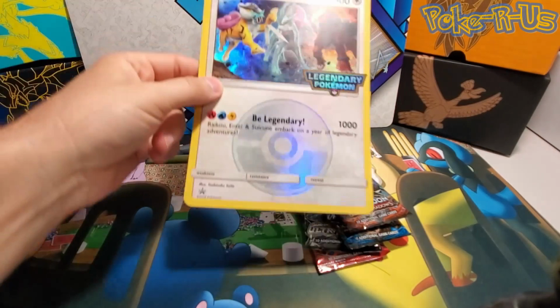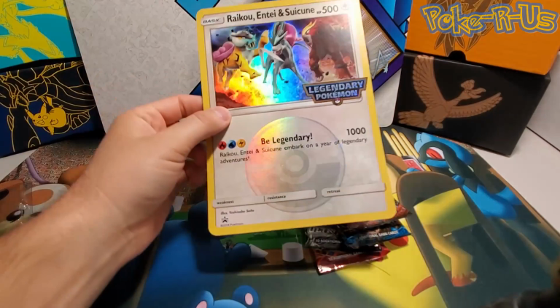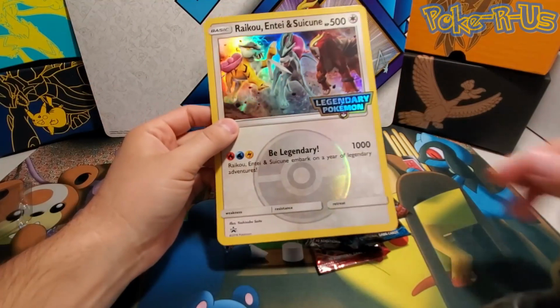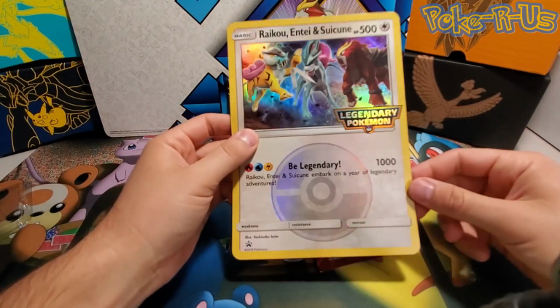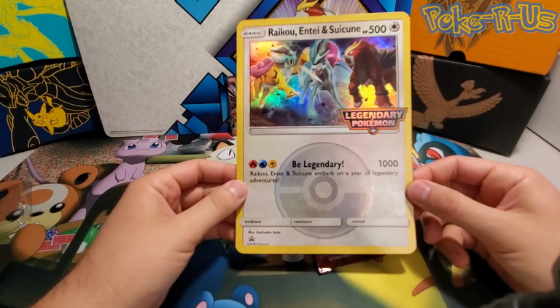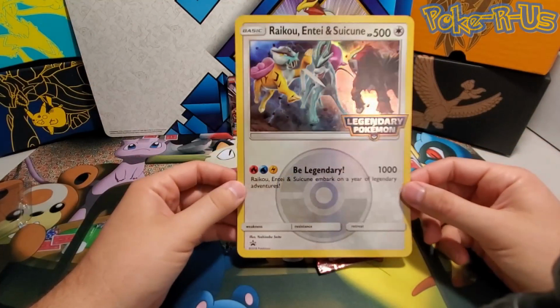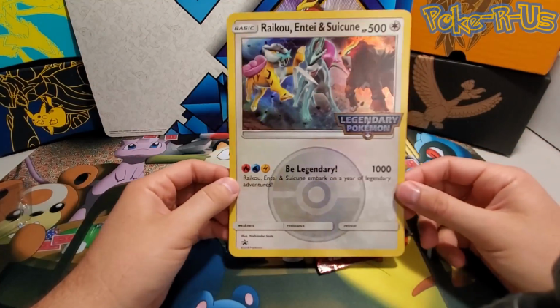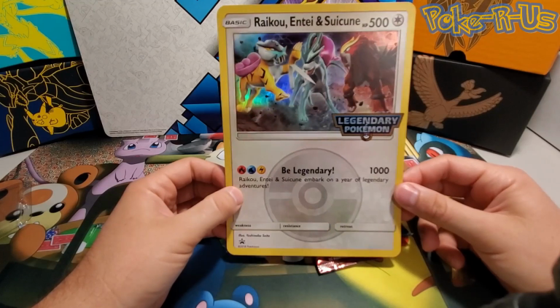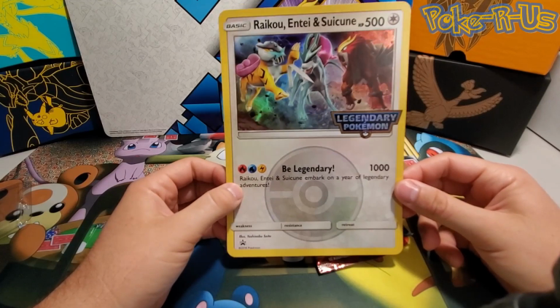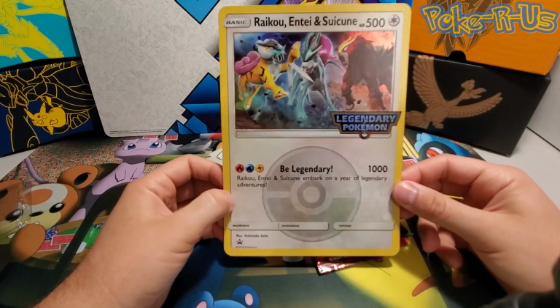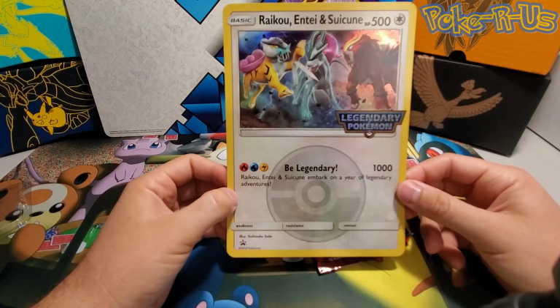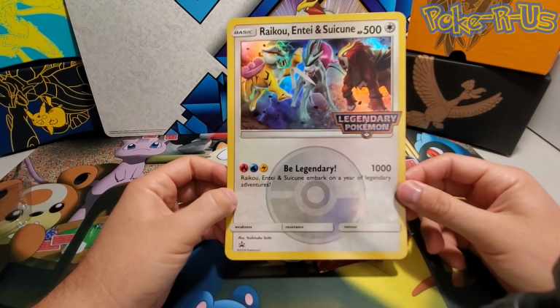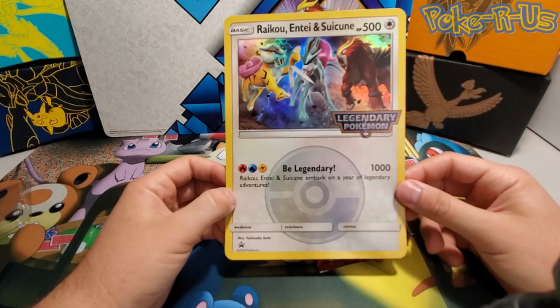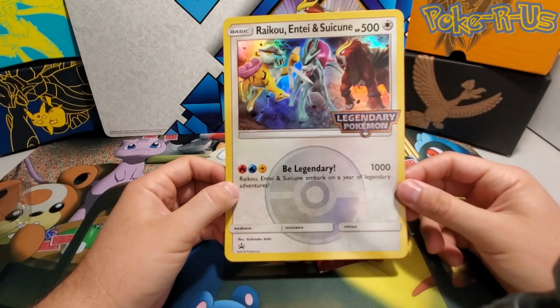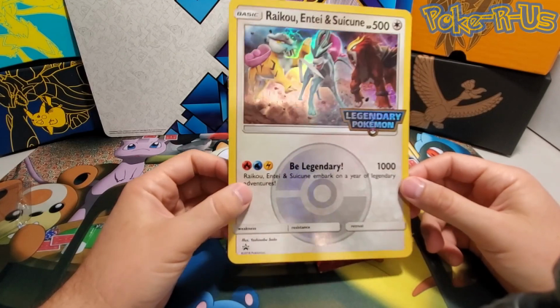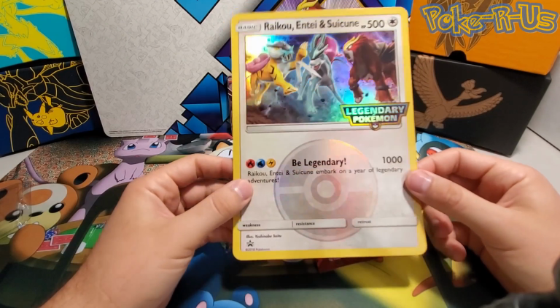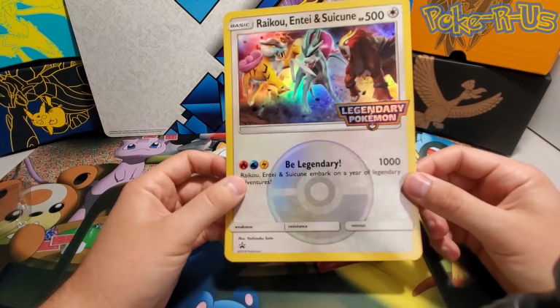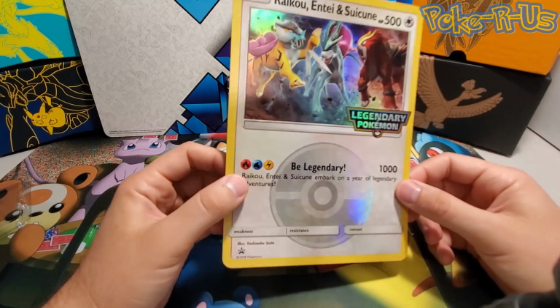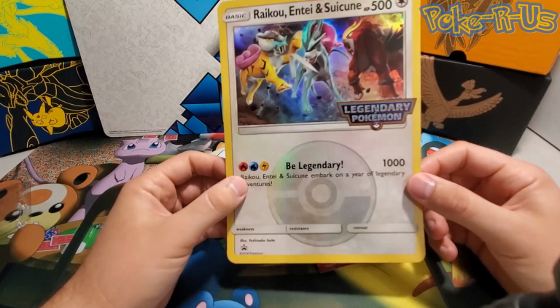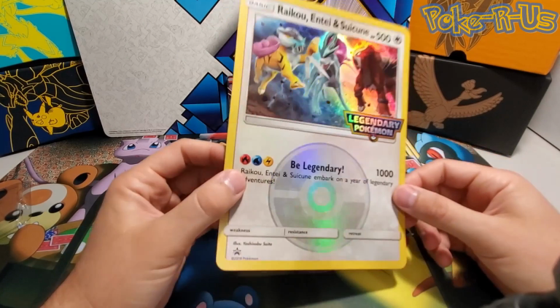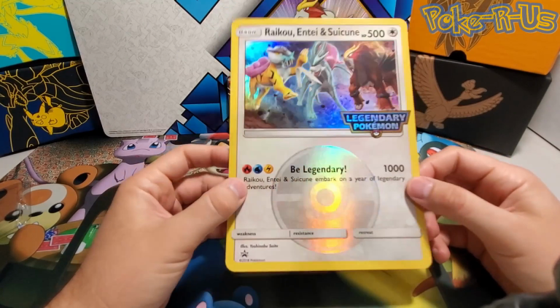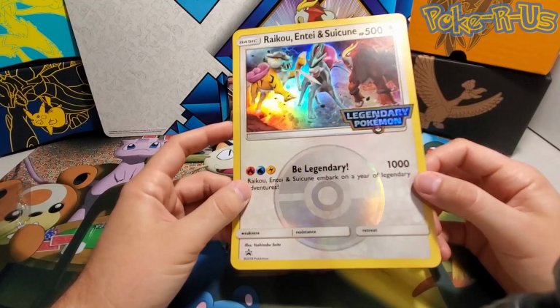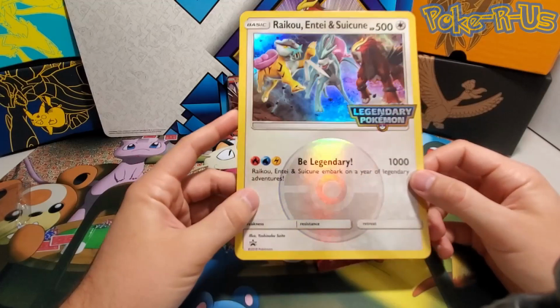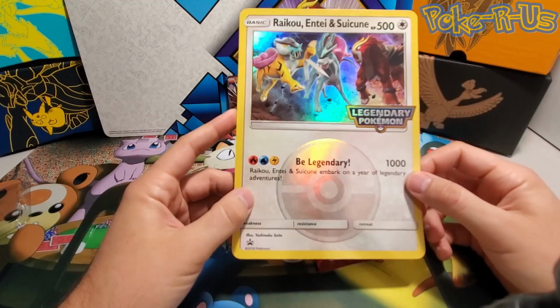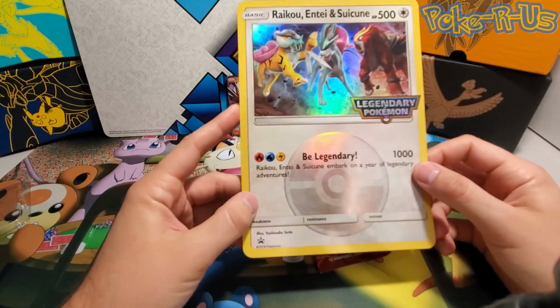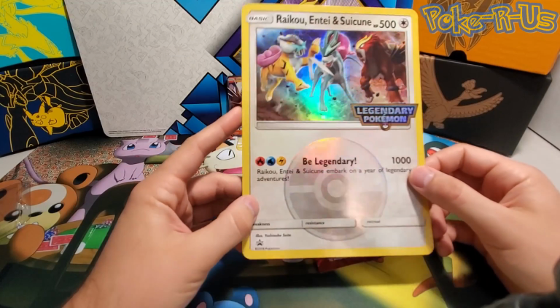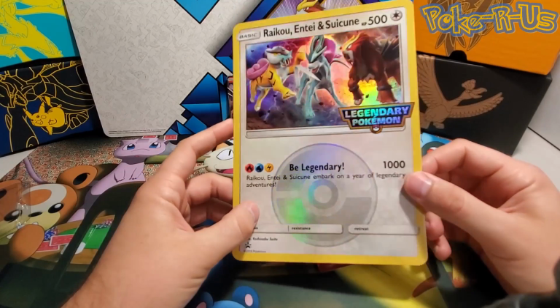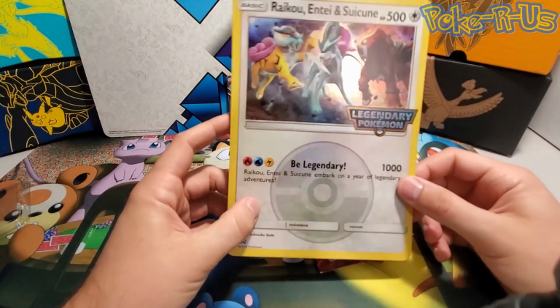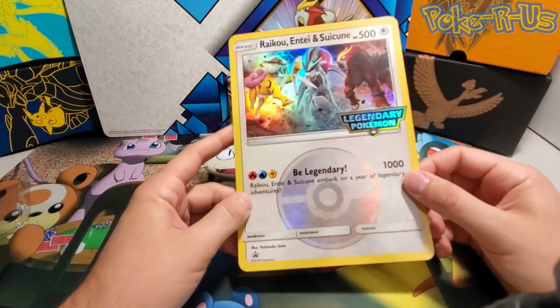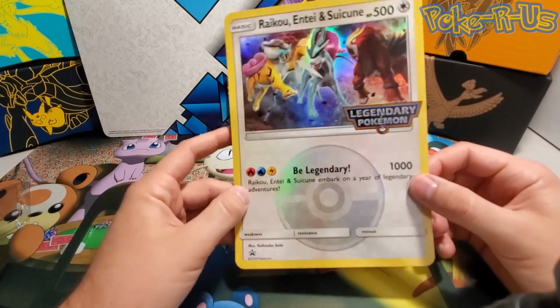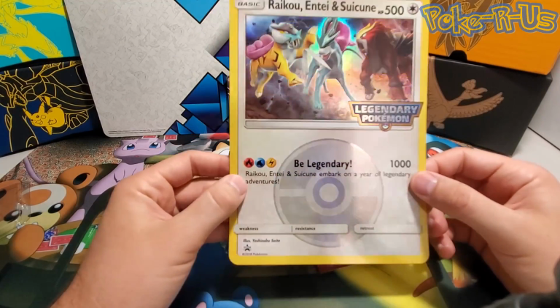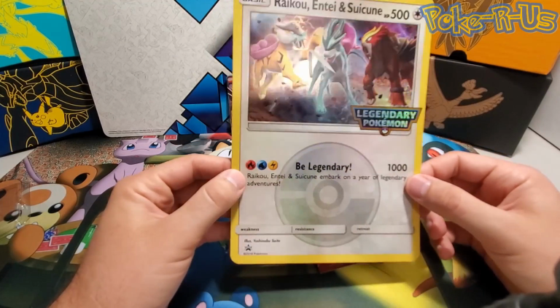This is the one I like a lot — this jumbo card looks so sweet. It's really cool holographic foil. This is probably one of my favorite jumbo cards of all time, this is so cool.